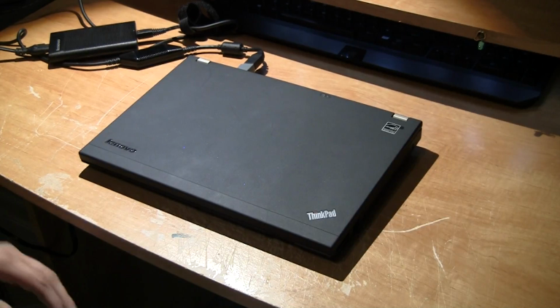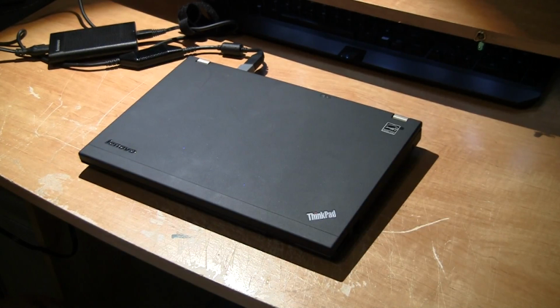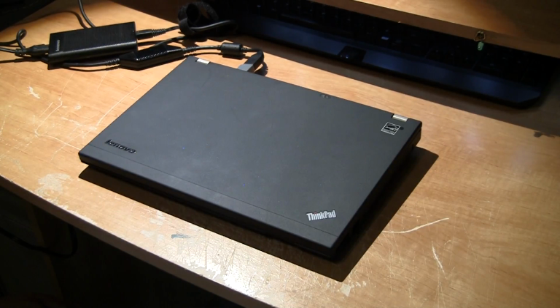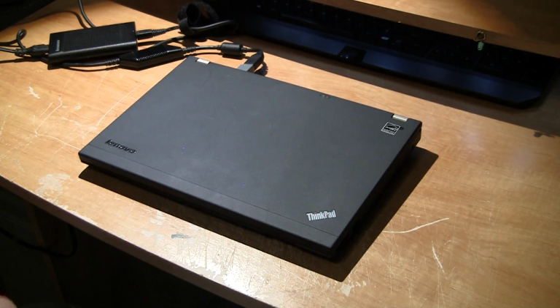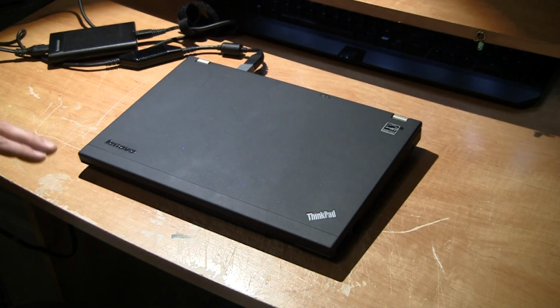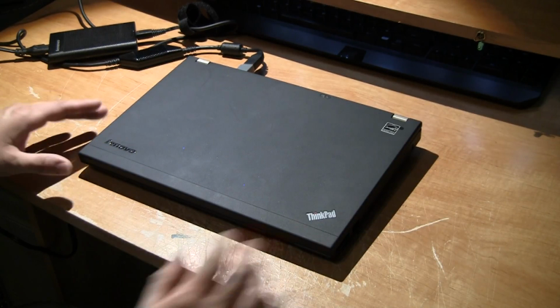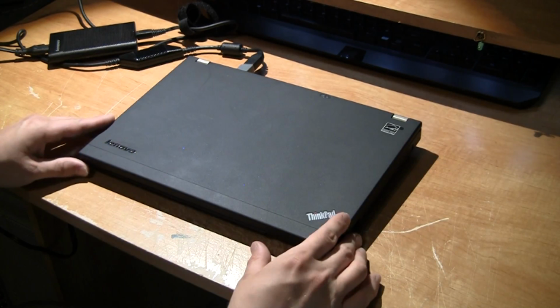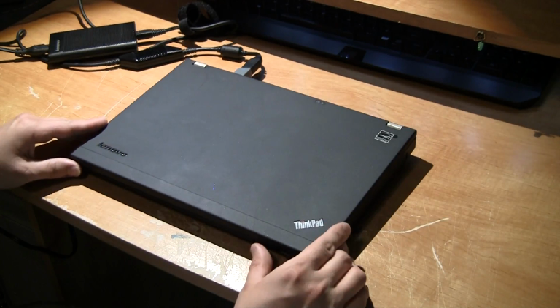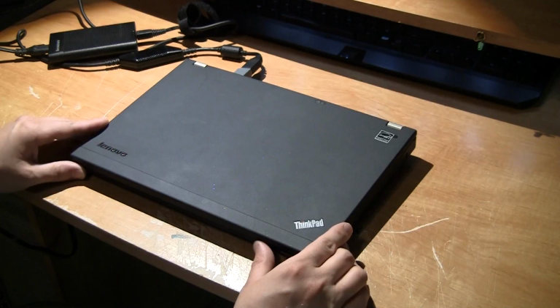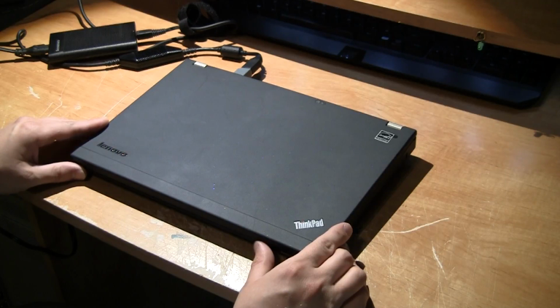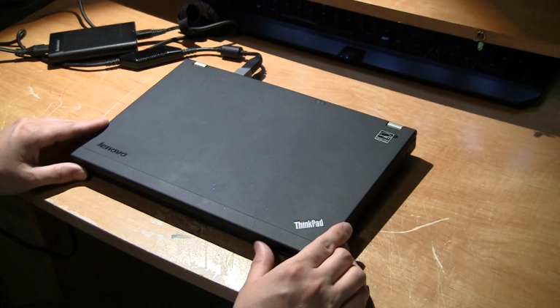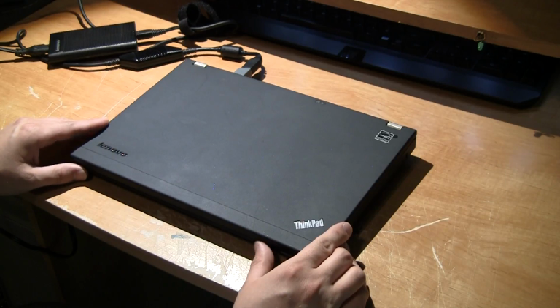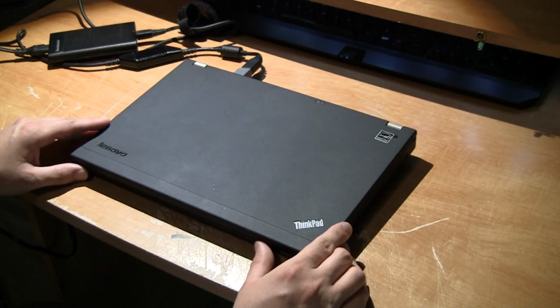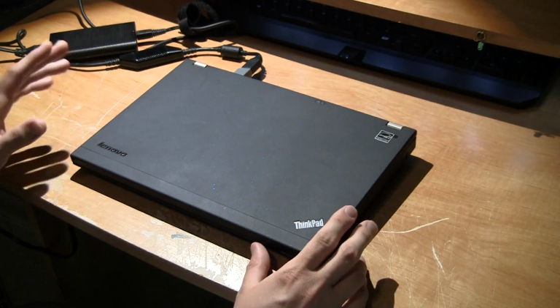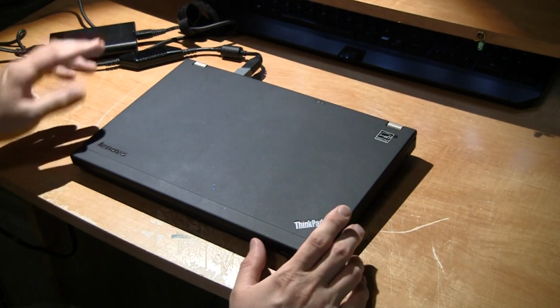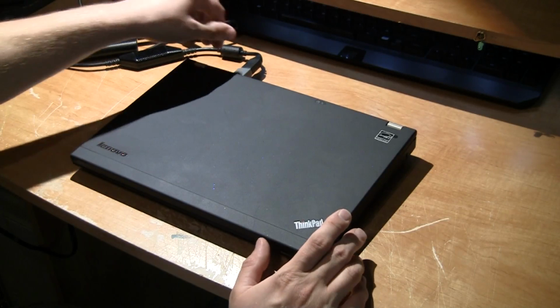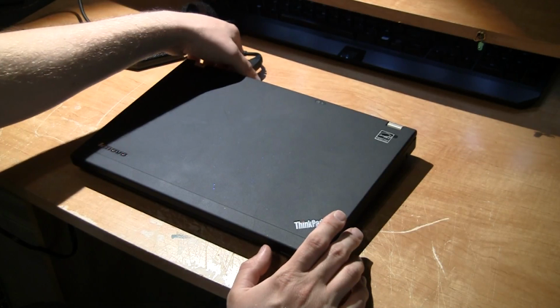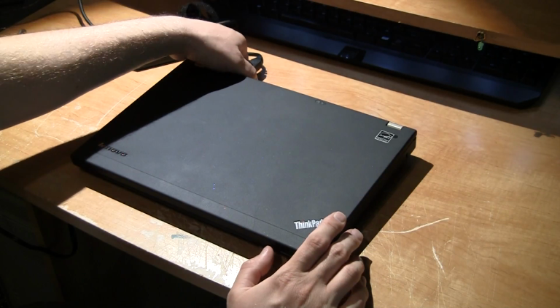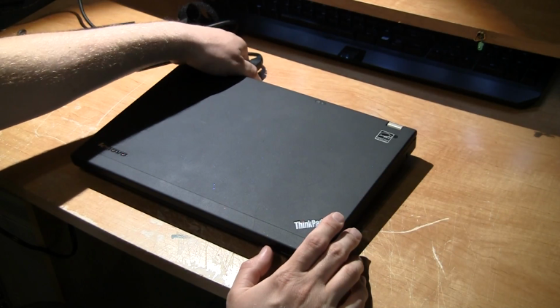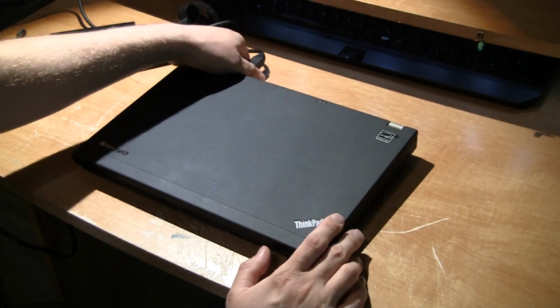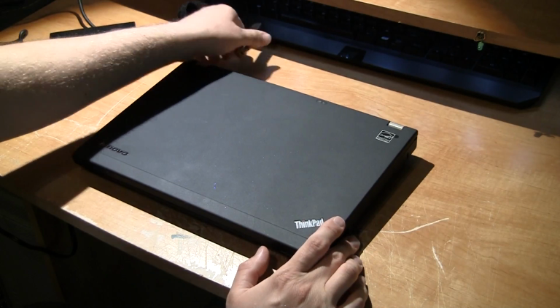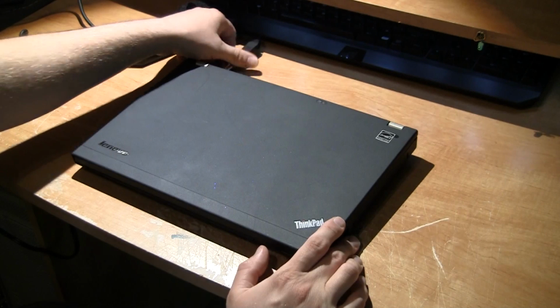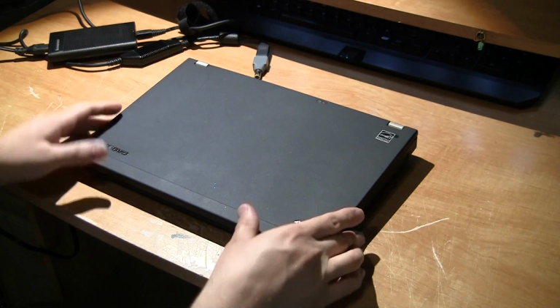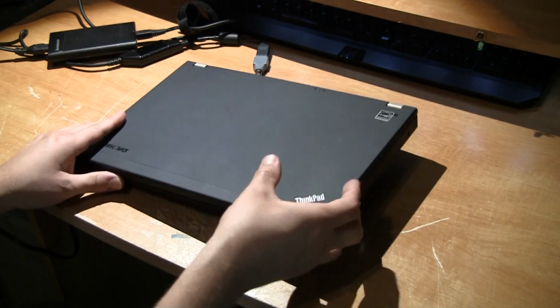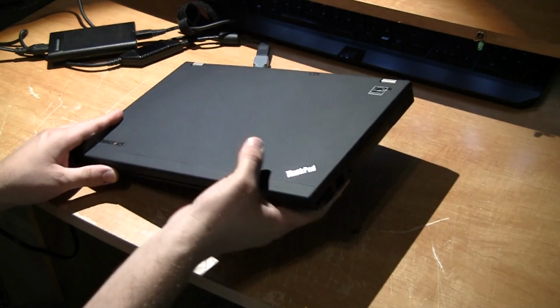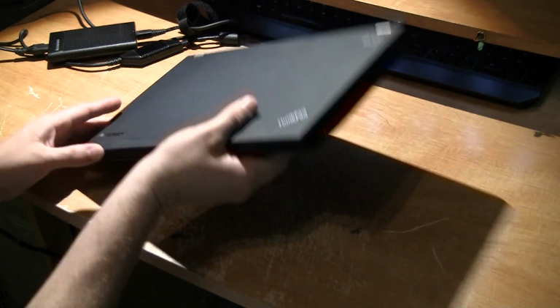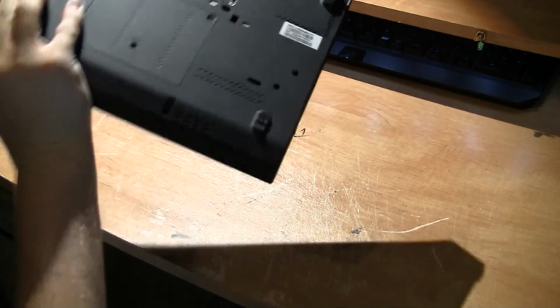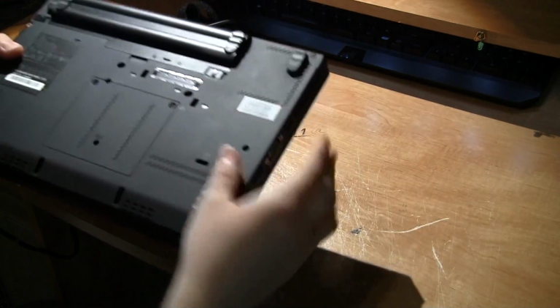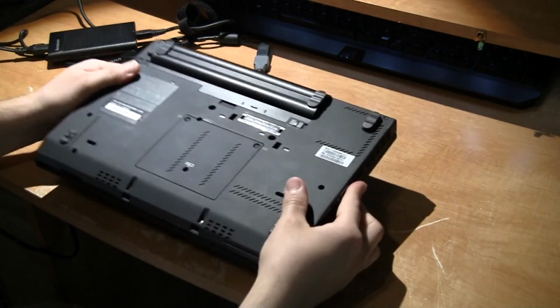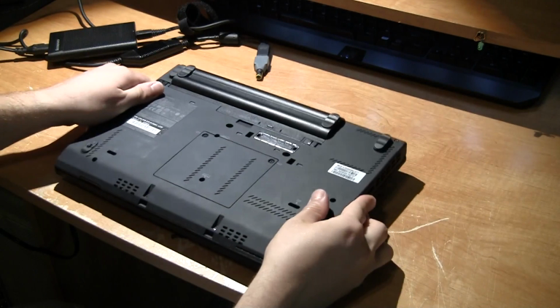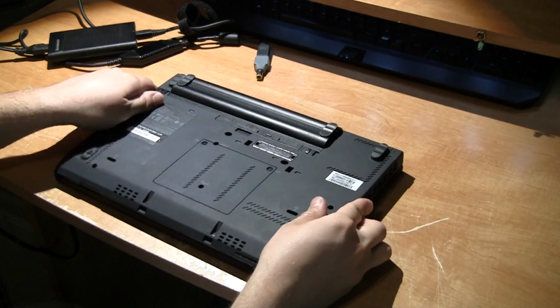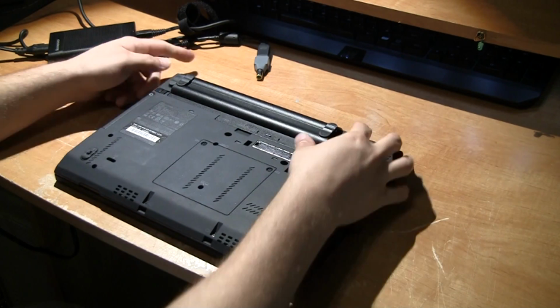Today we're going to talk about replacing the memory in a Lenovo X220 laptop. First thing you want to do is remove the power out of the back. Then you want to flip the computer over and remove the battery as well.